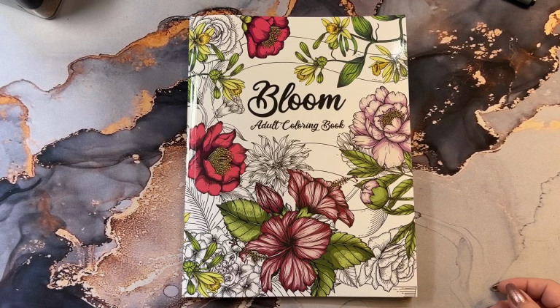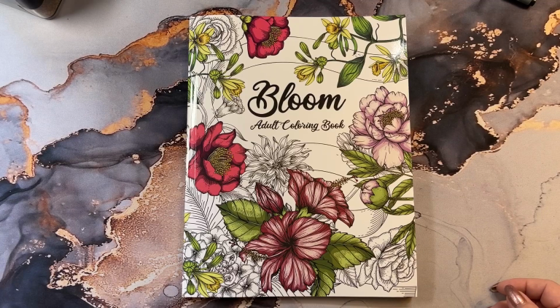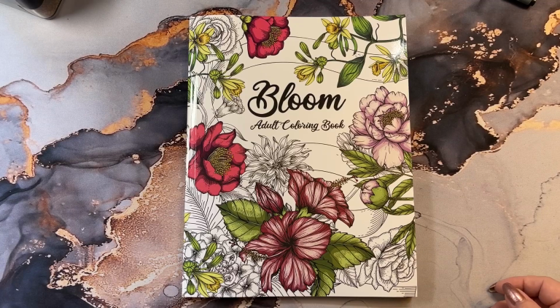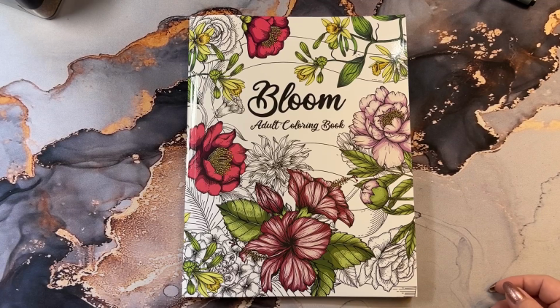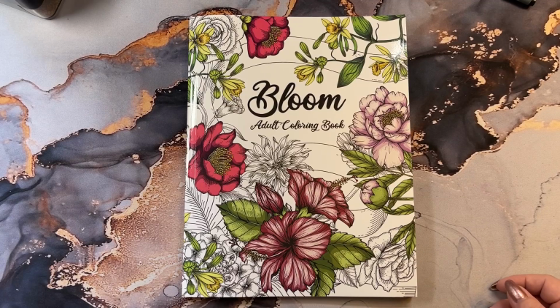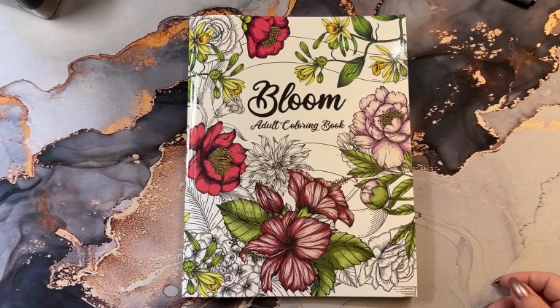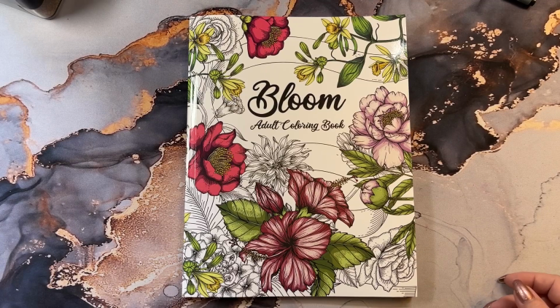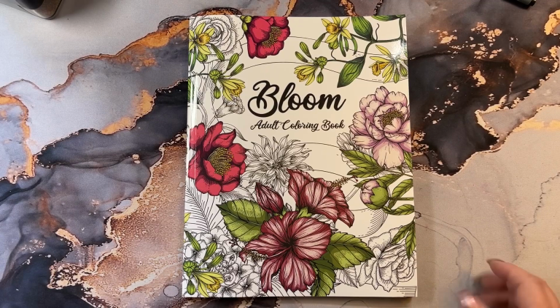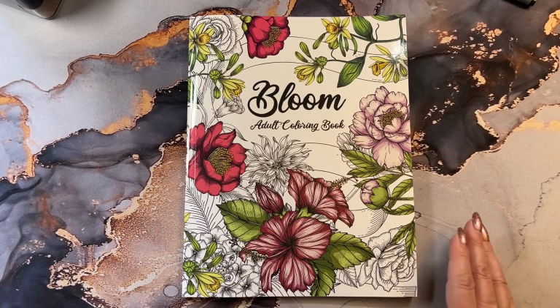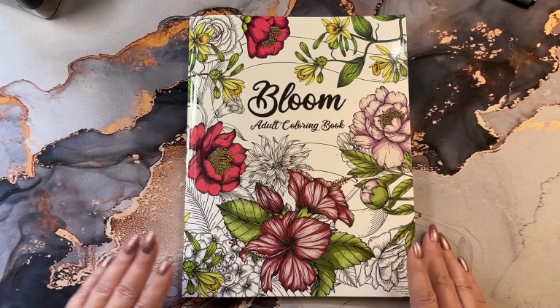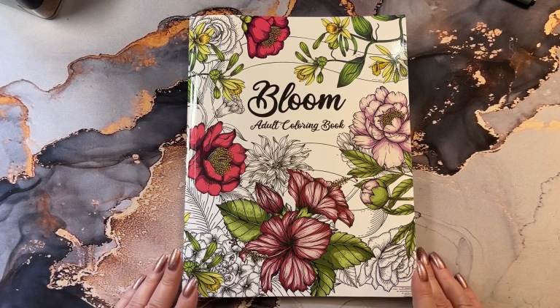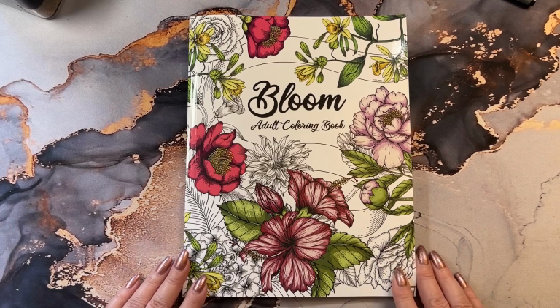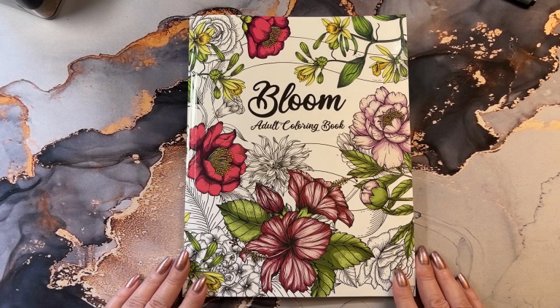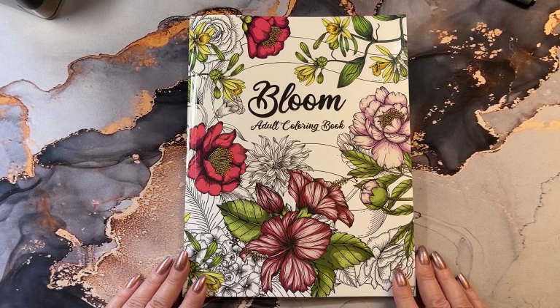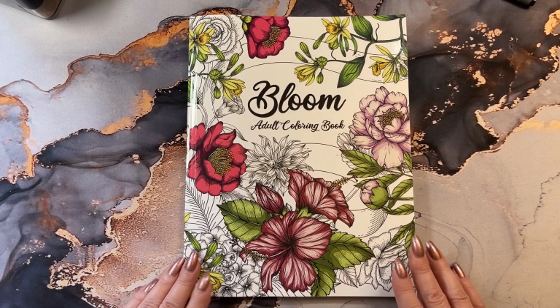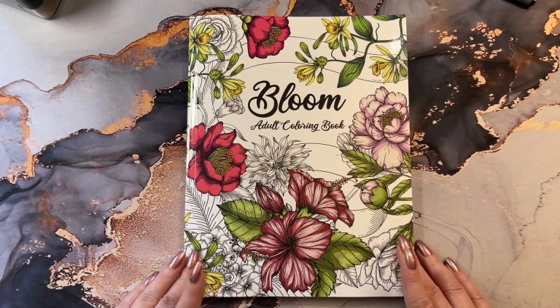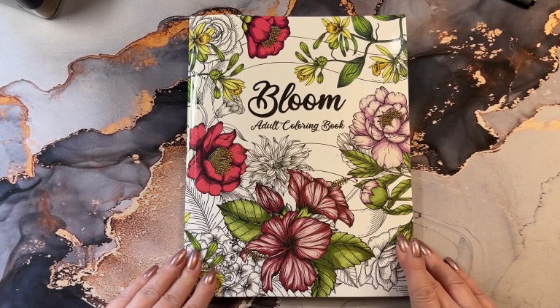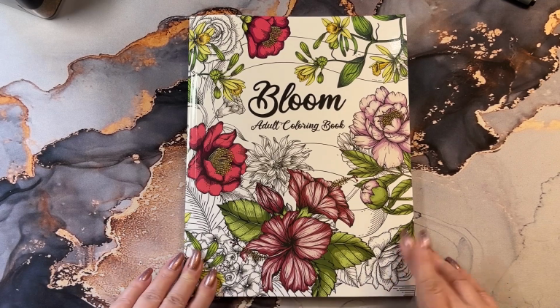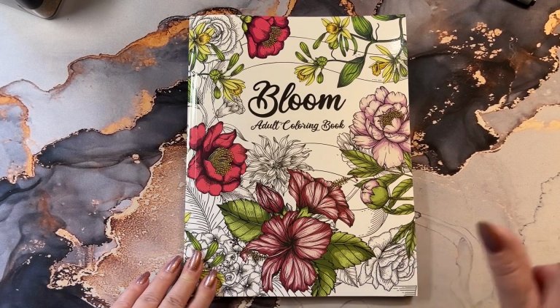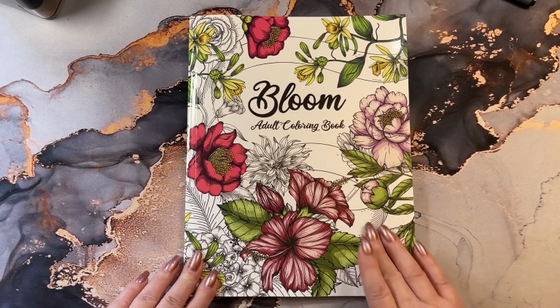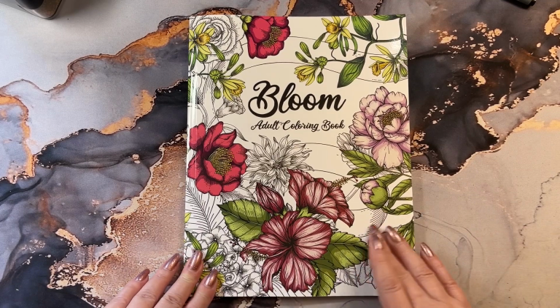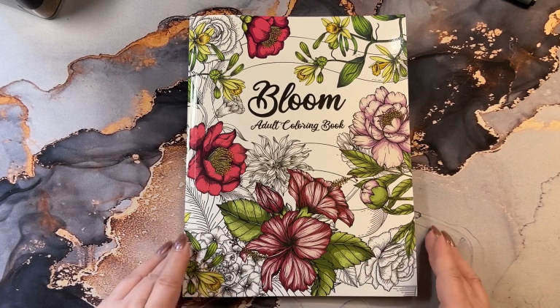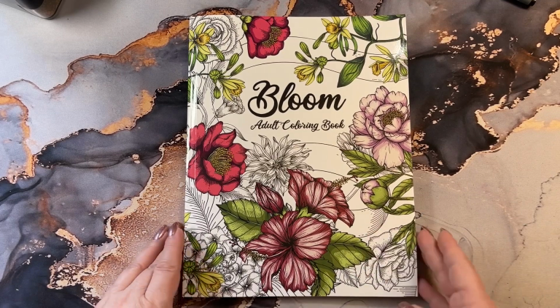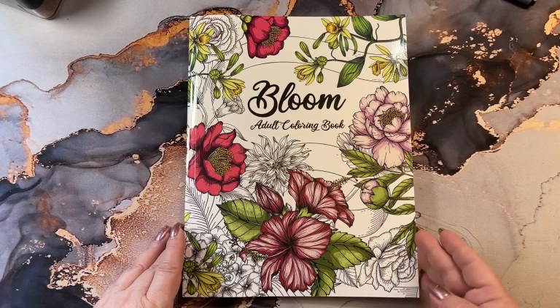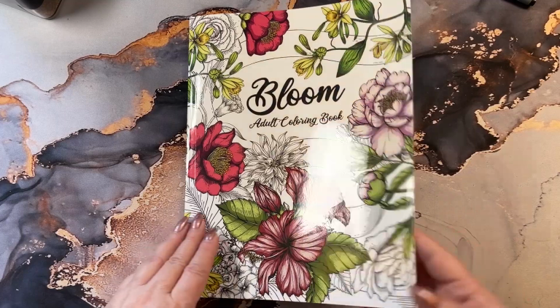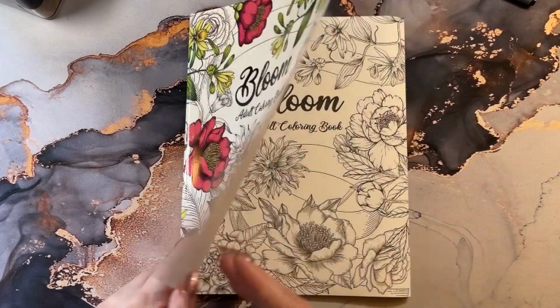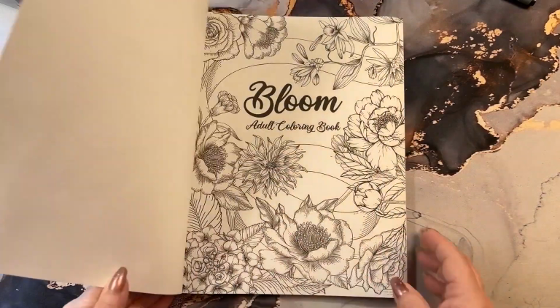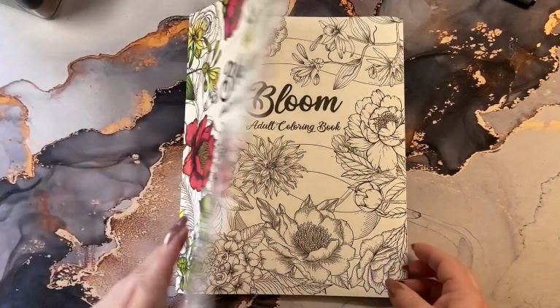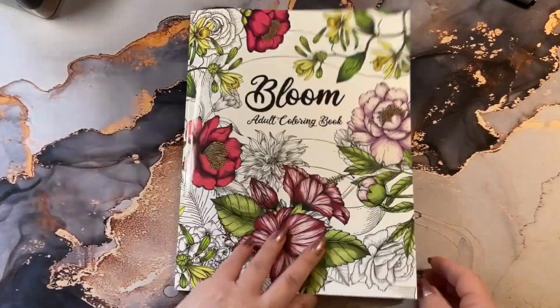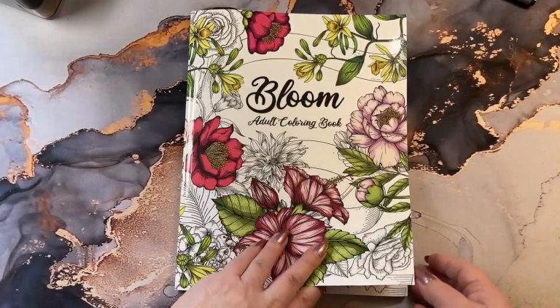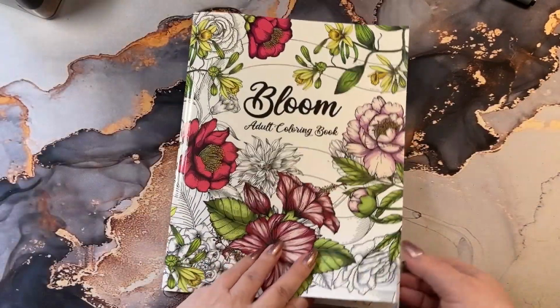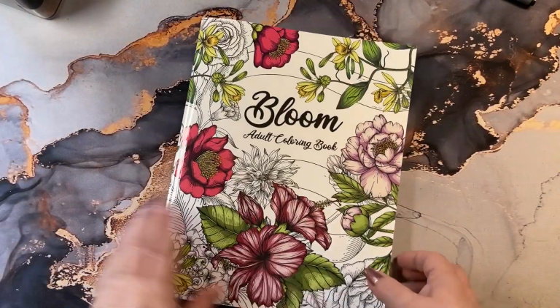Hi guys, it's me Karen and welcome back to my channel. Today I'm going to do a flip through of this book here. This is called Bloom. It's an adult coloring book.